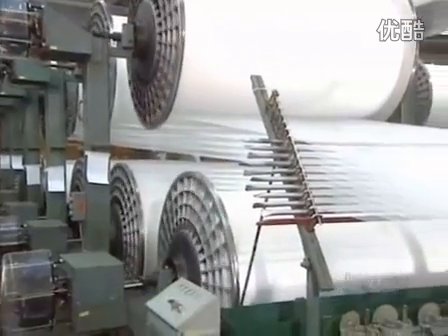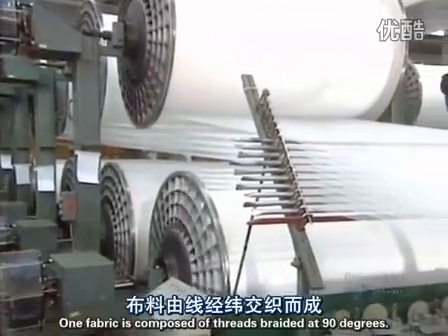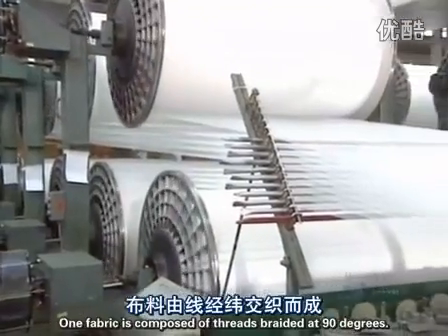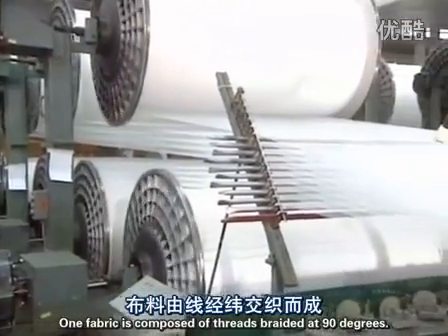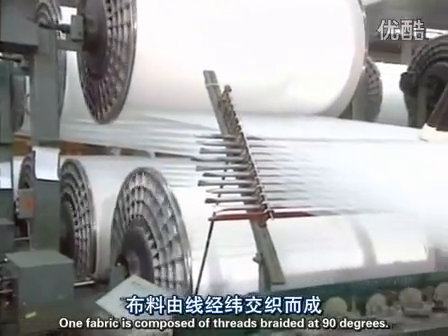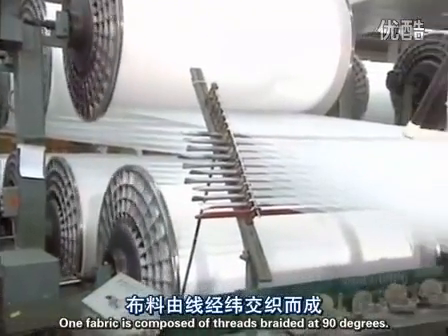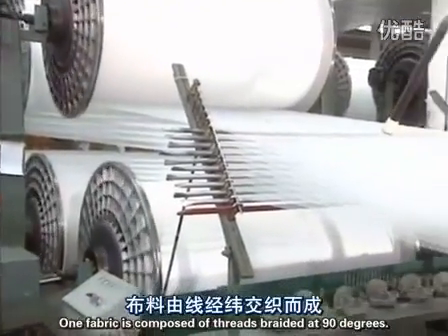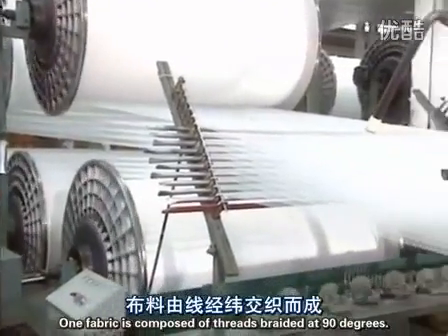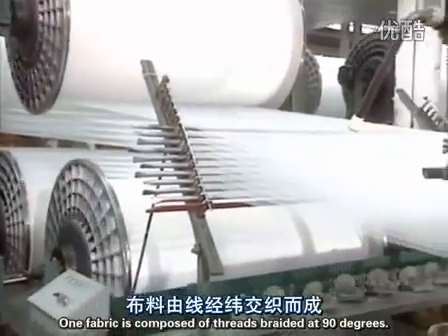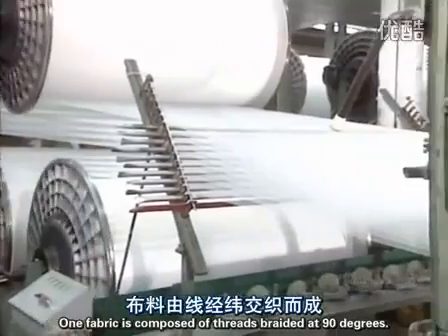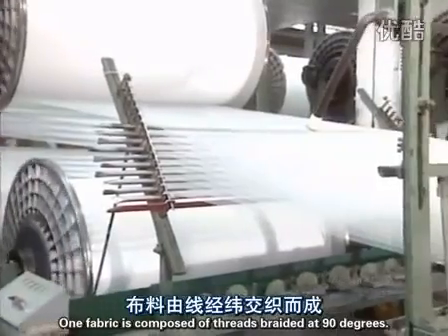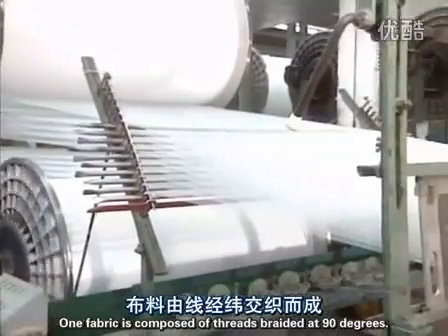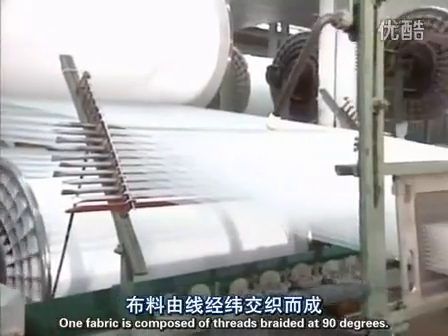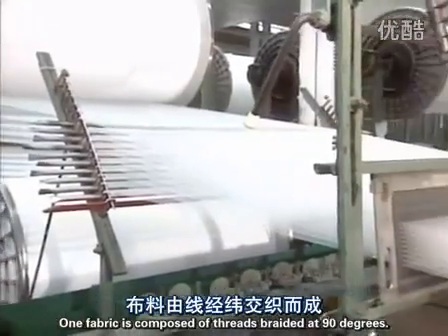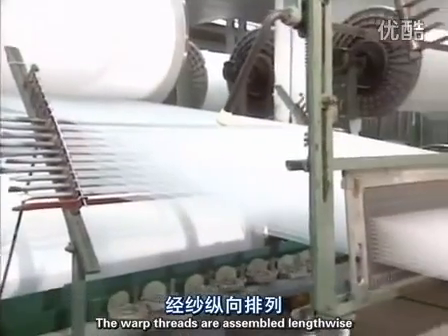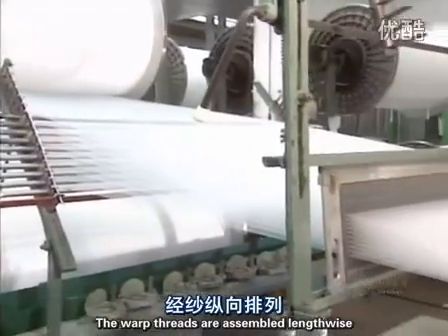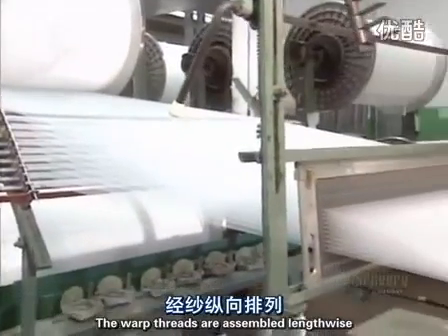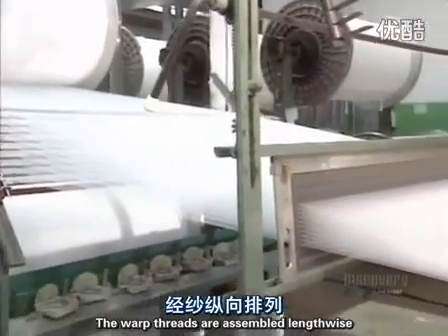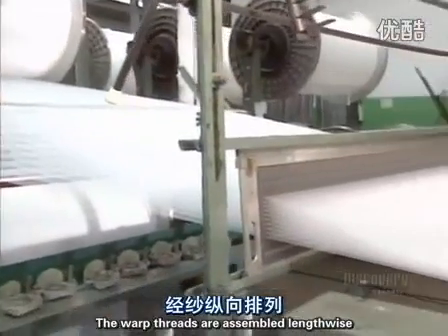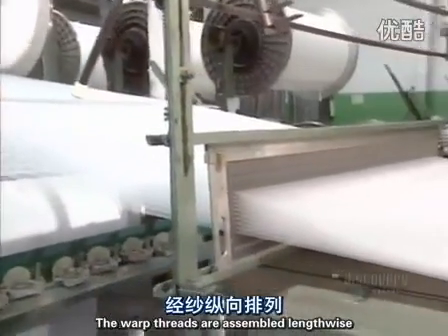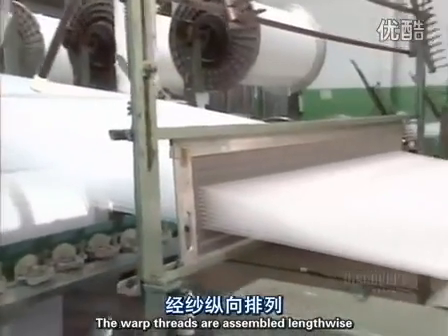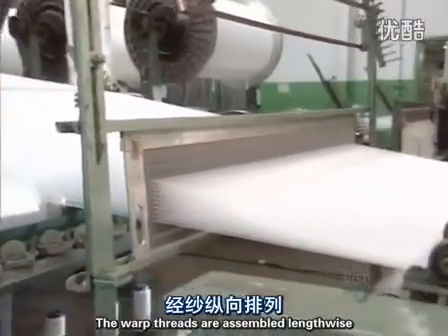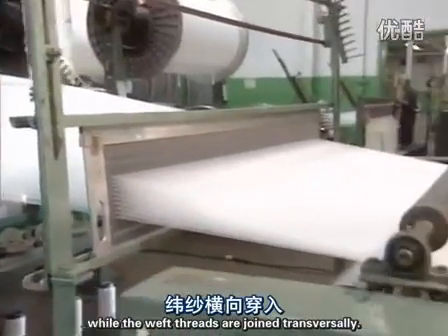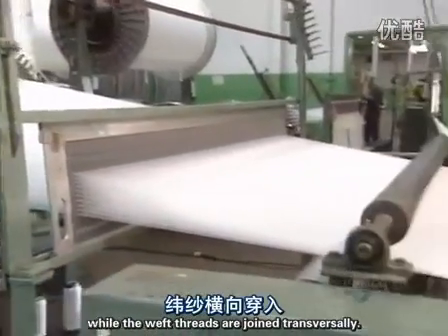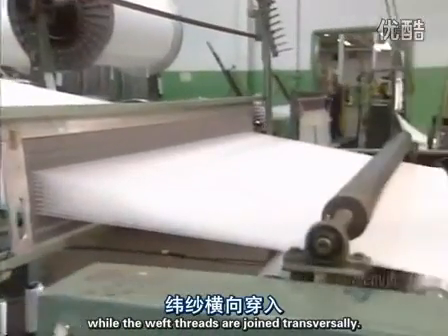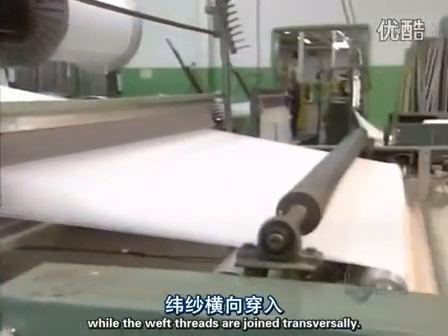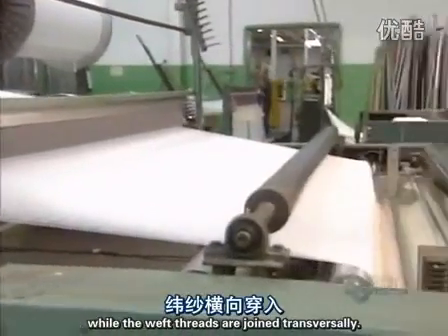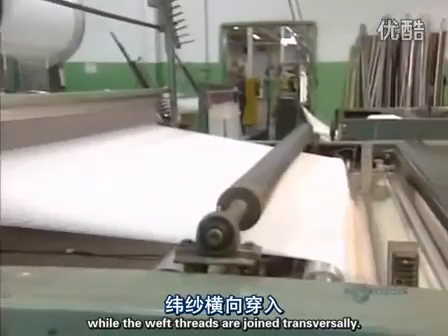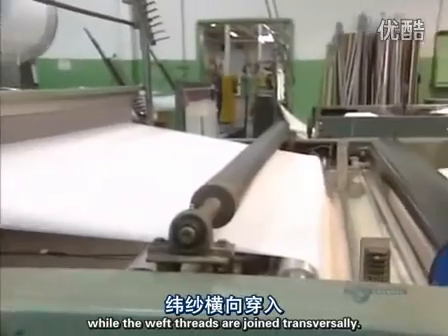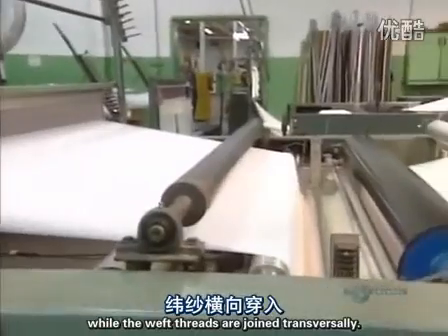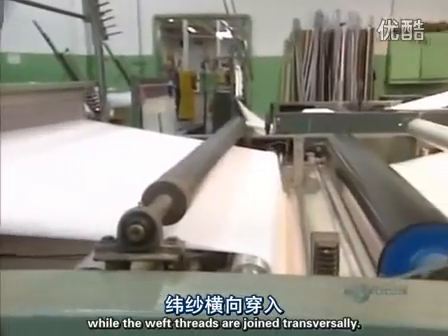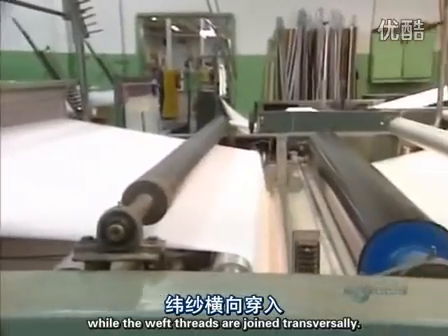One fabric is composed of threads braided at 90 degrees. The warp threads are assembled lengthwise, while the weft threads are joined transversely.